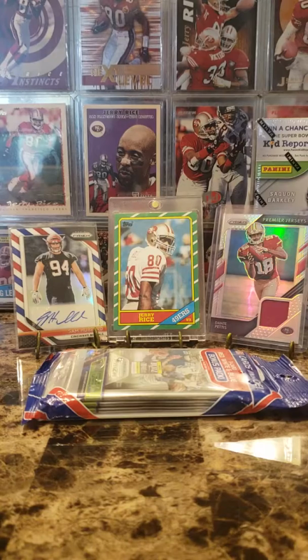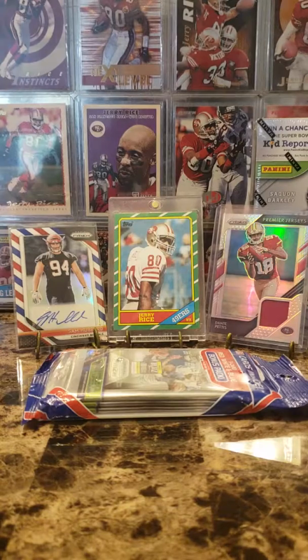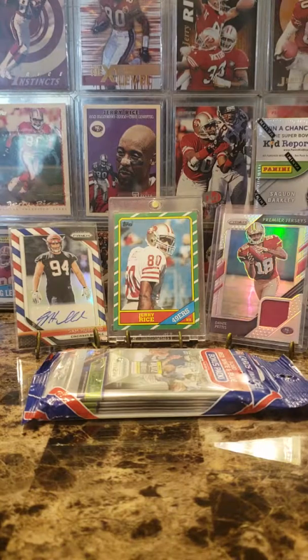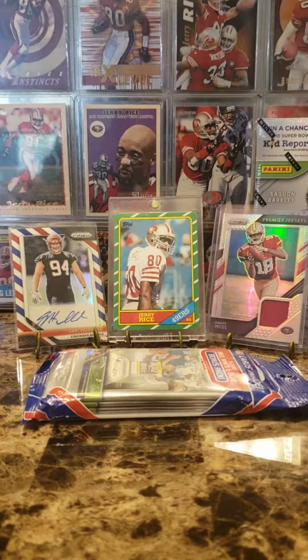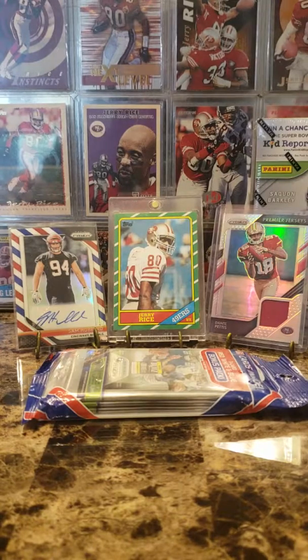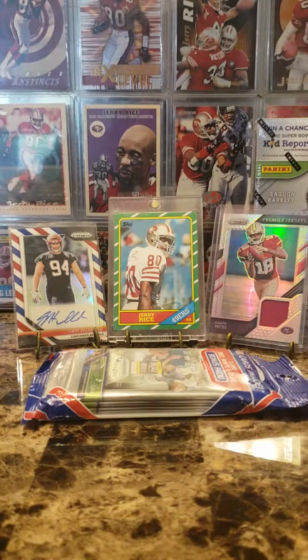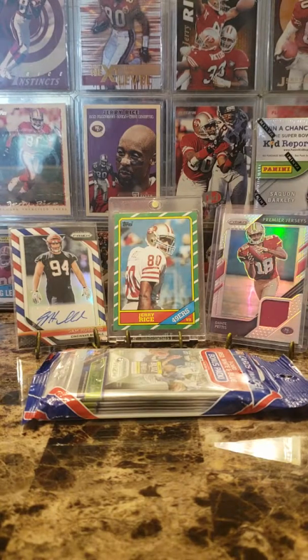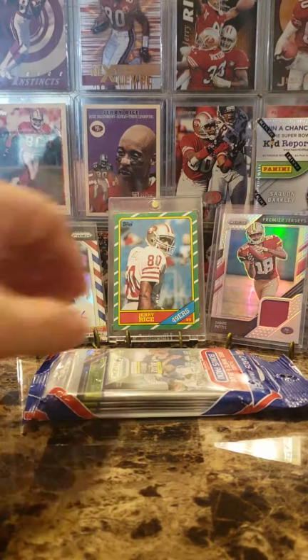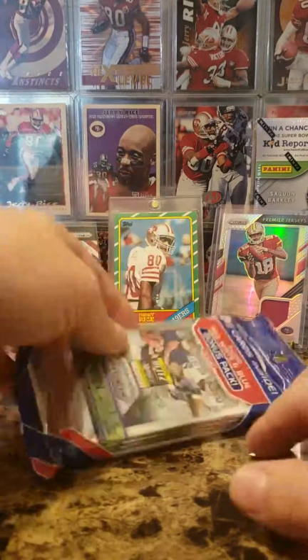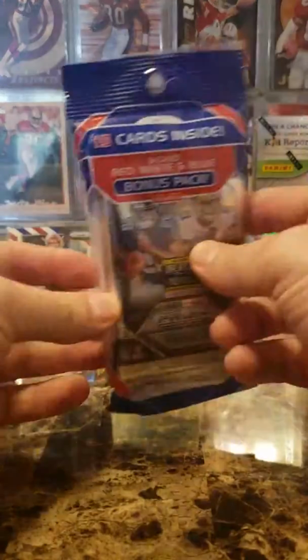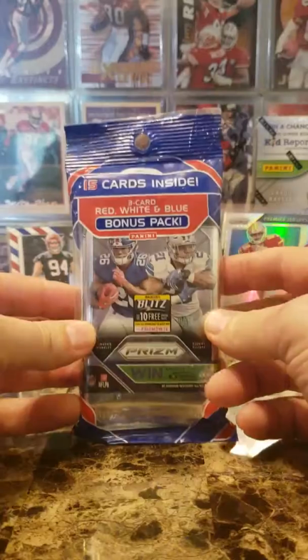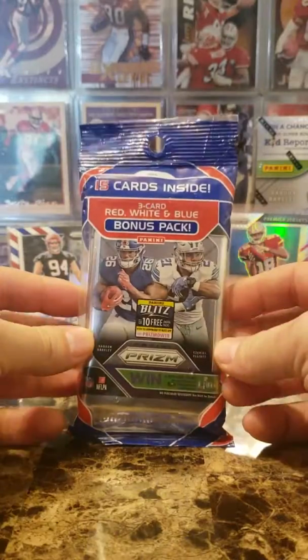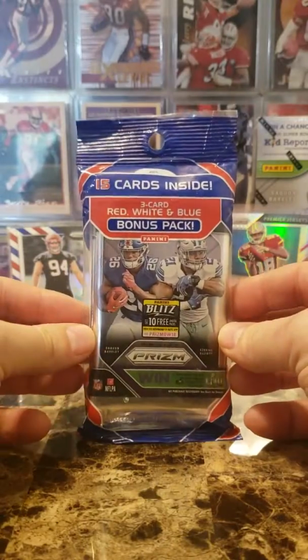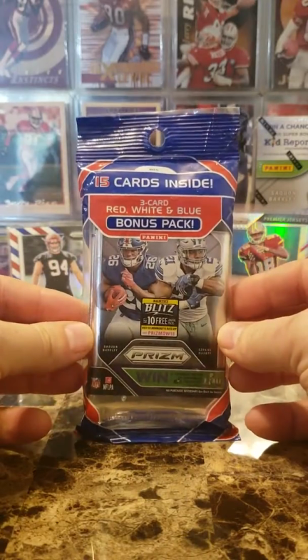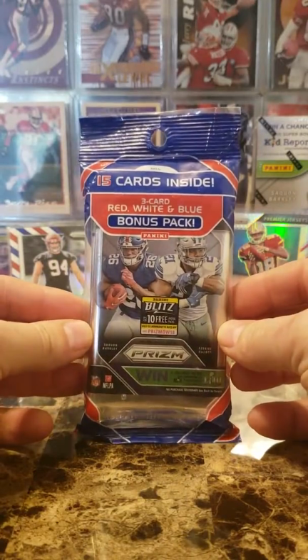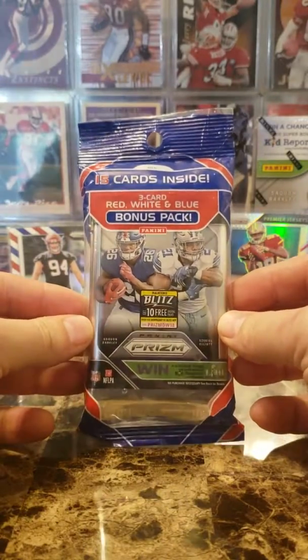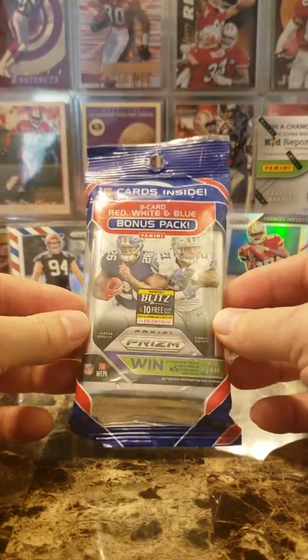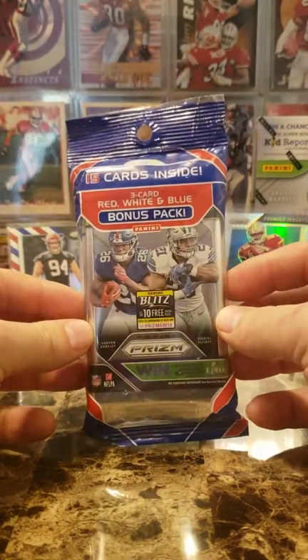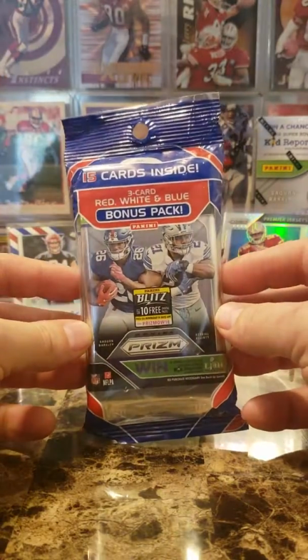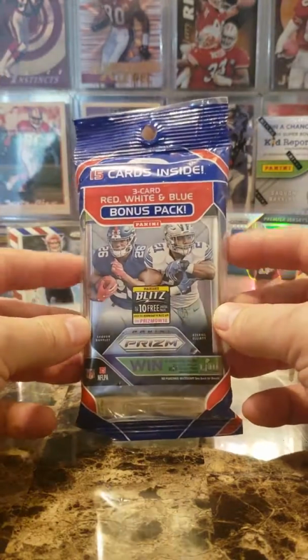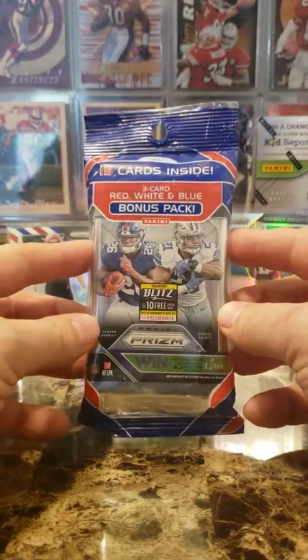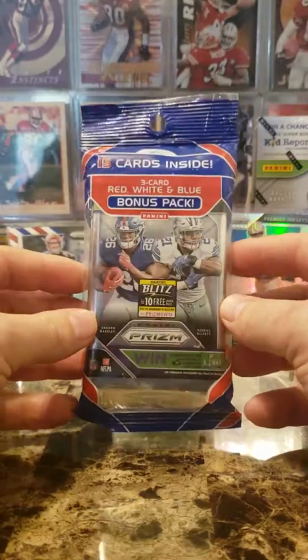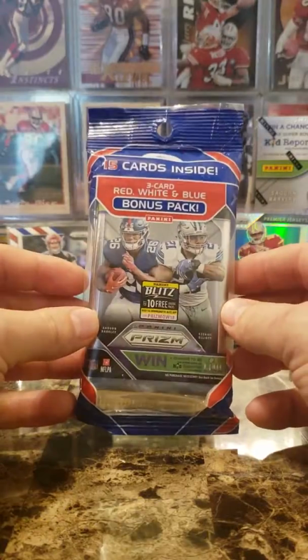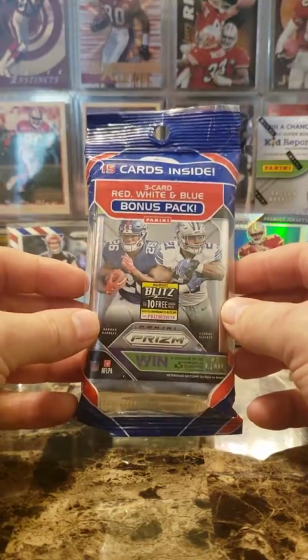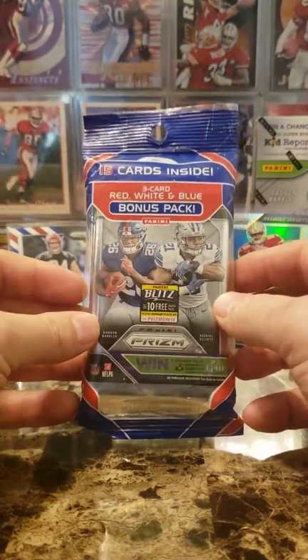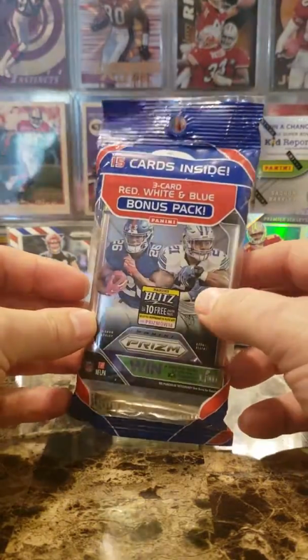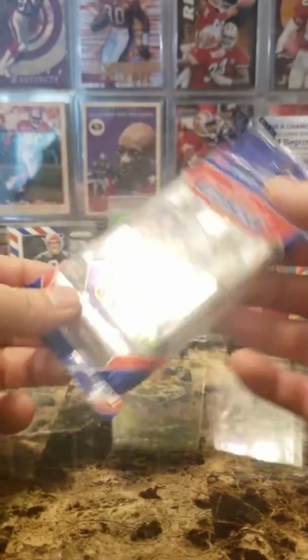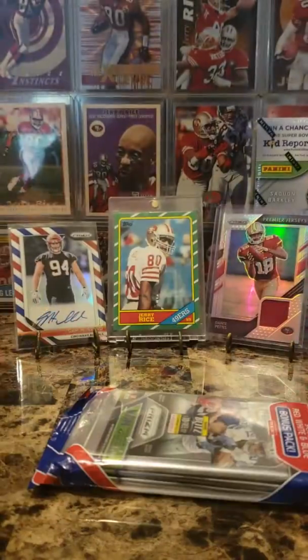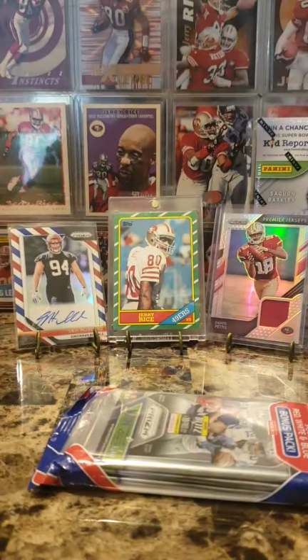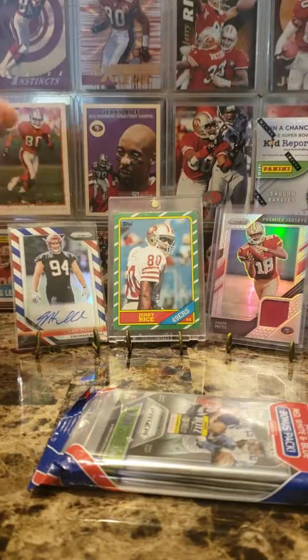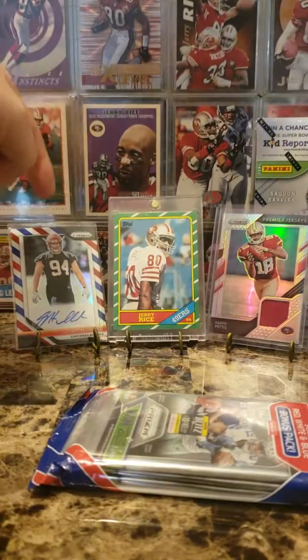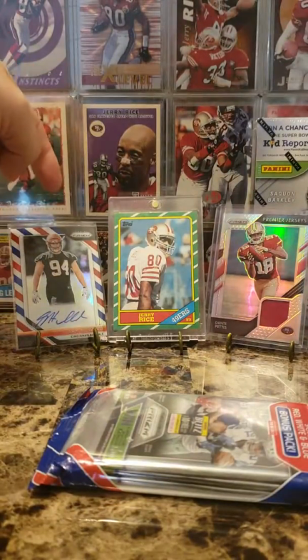We're going to do one Prism Rack Pack and then we're also going to do one Prism Premium Retail Box. These Prism Rack Packs are cool — they've got what's been commonly referred to as the Barbershop Cards in it, the red, white, and blue this year. One of the cool ones I dig a lot.